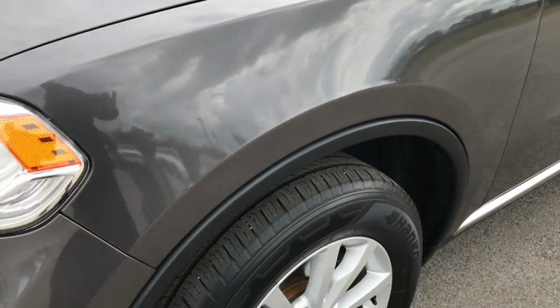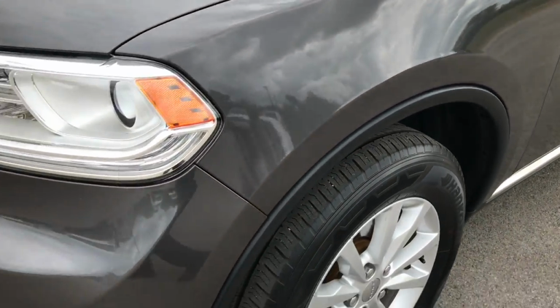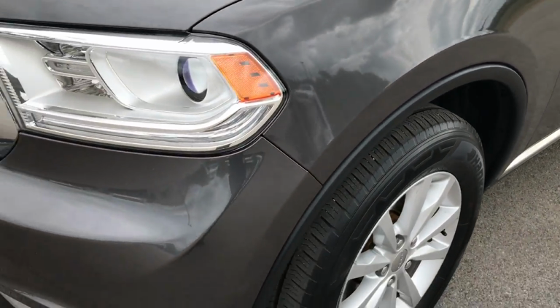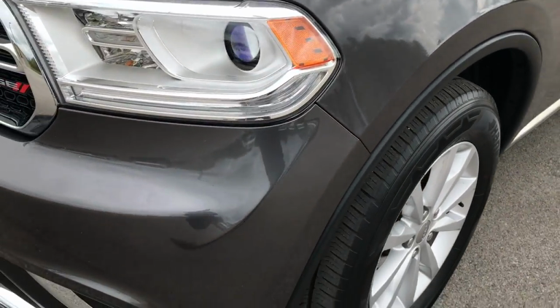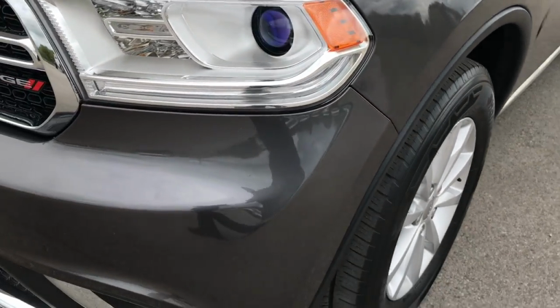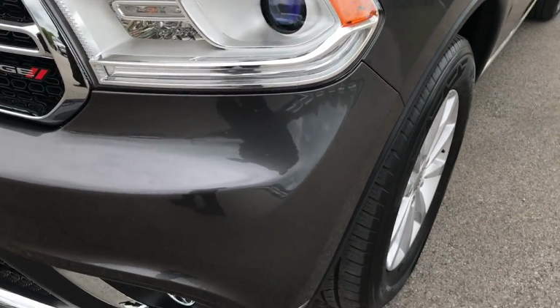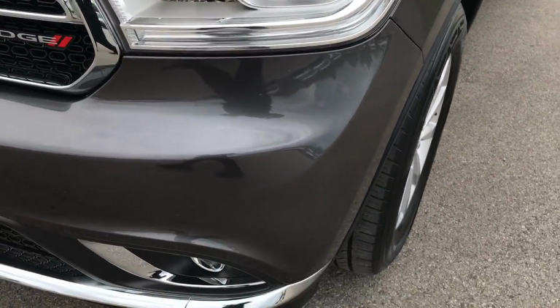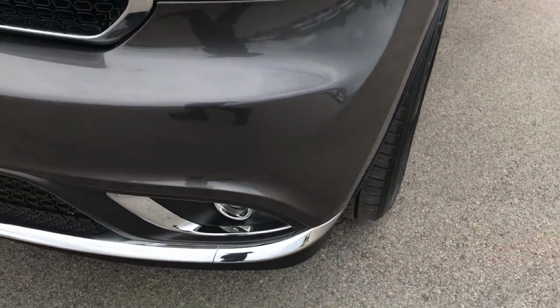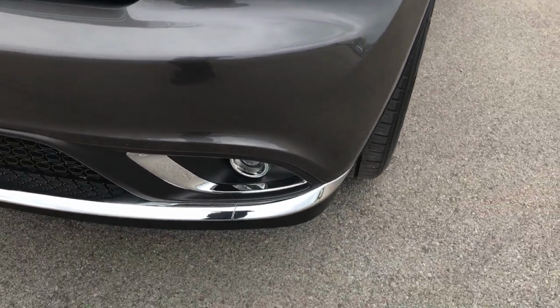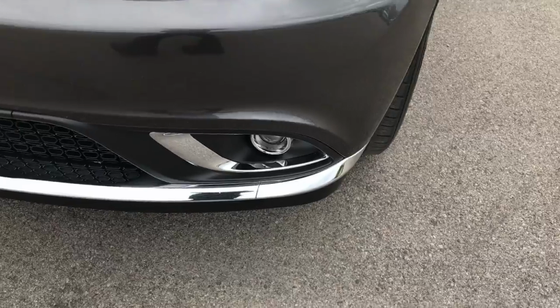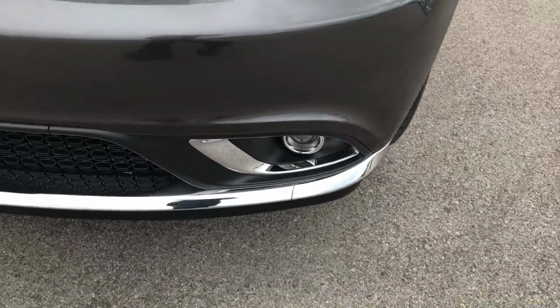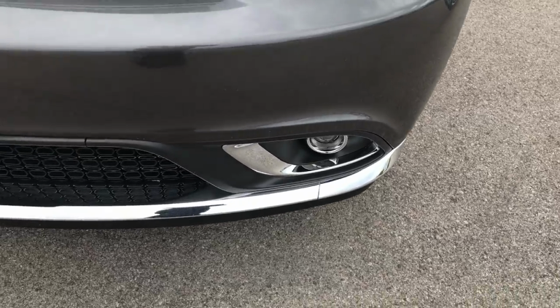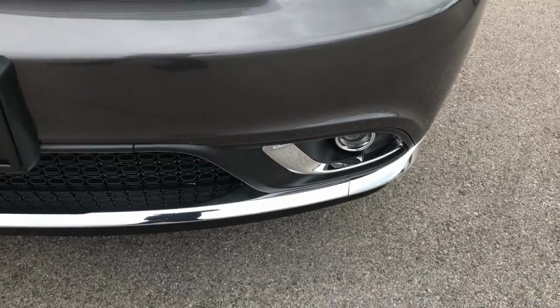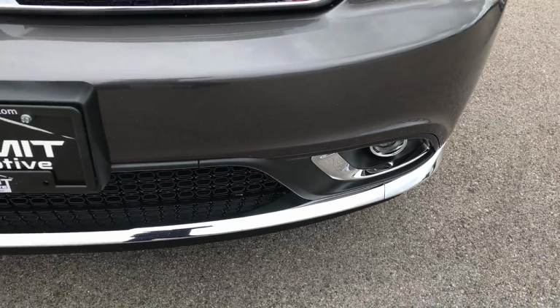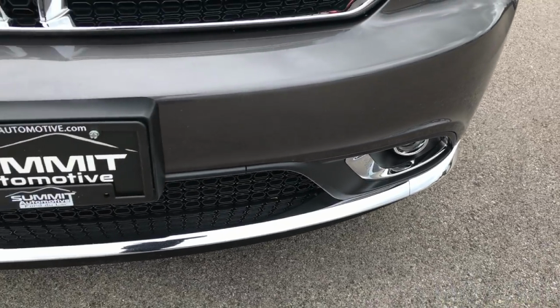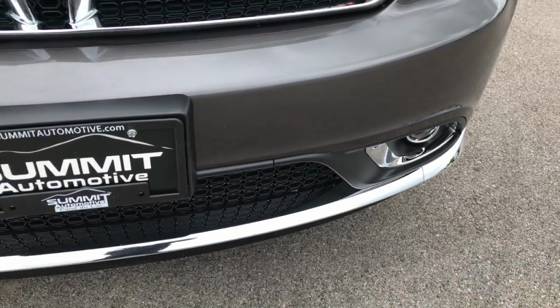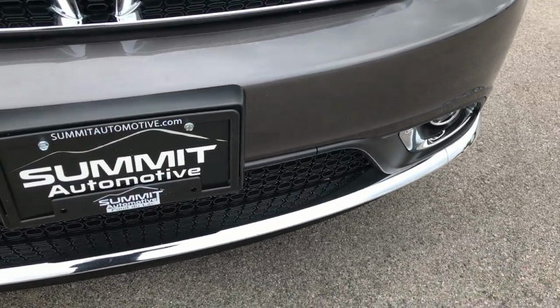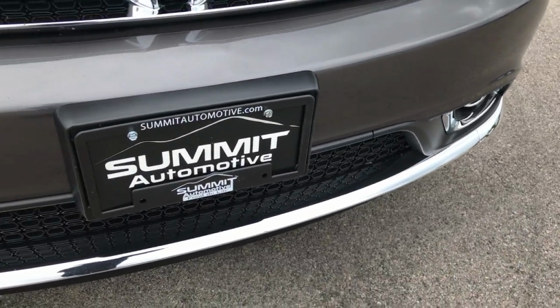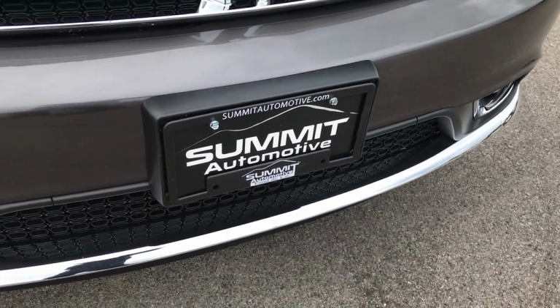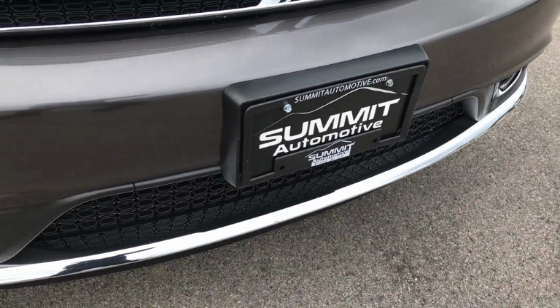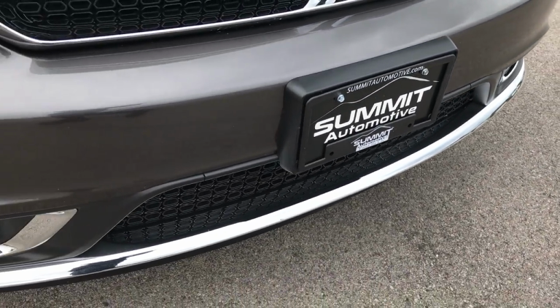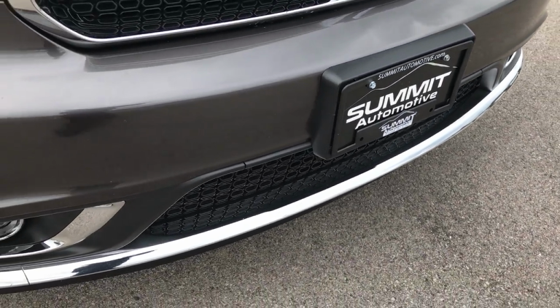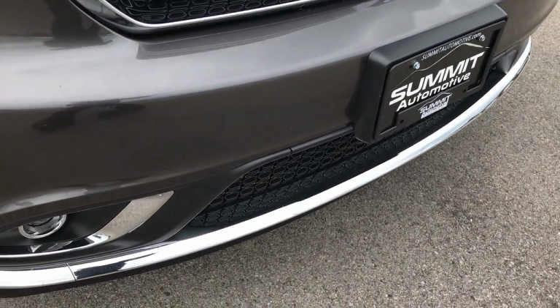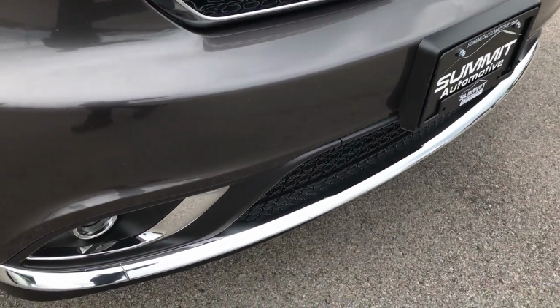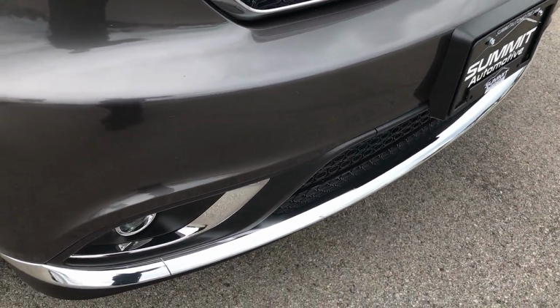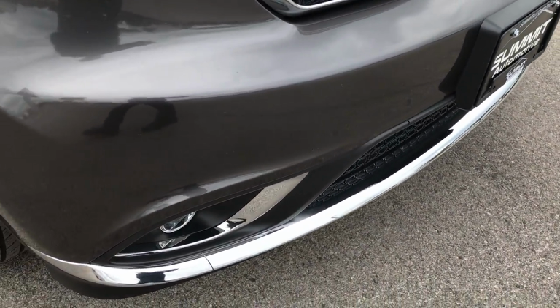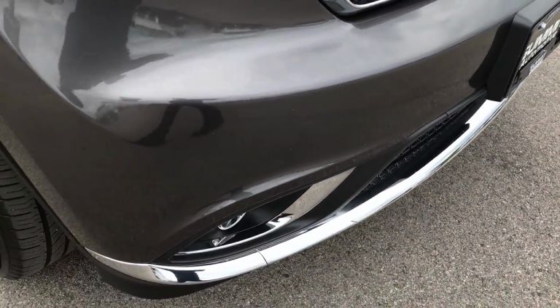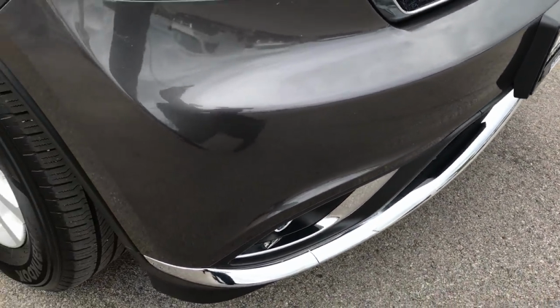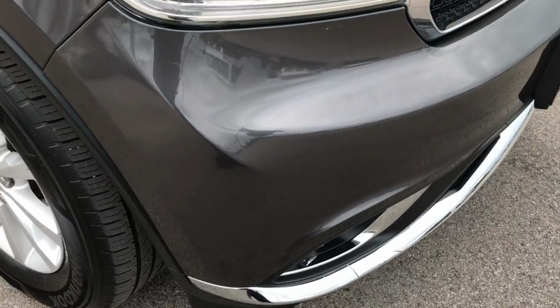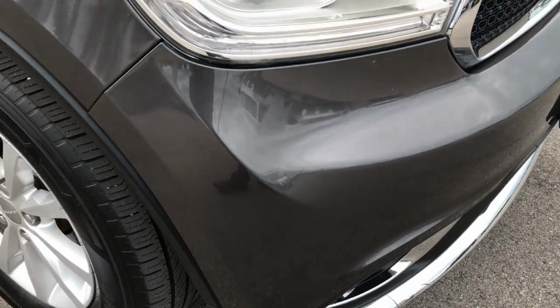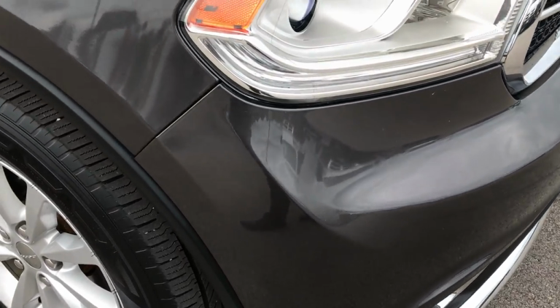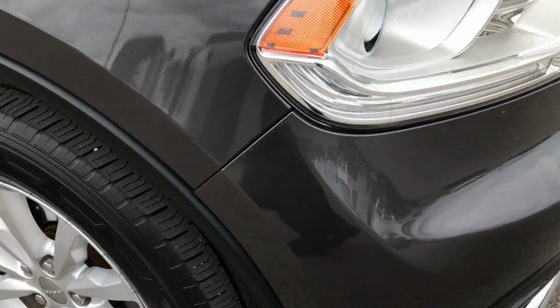It has the projector headlamps and factory projector fog lamps. I didn't see any dents, dings, or scuffs on the front bumper — very, very nice condition.